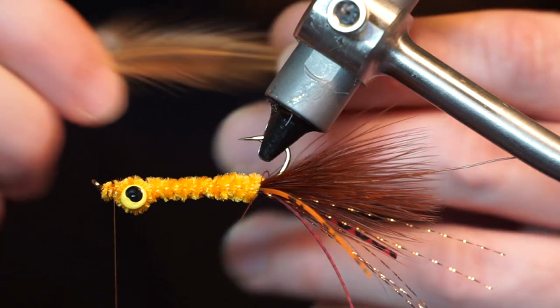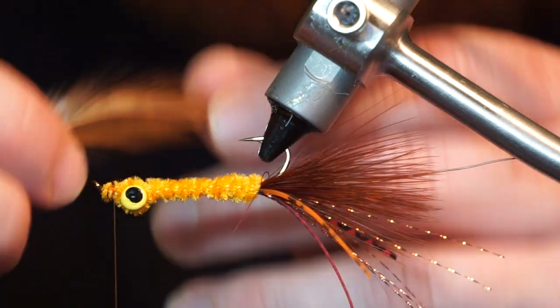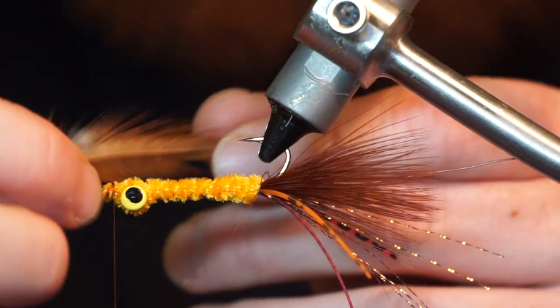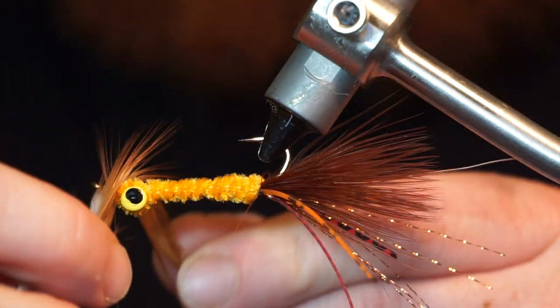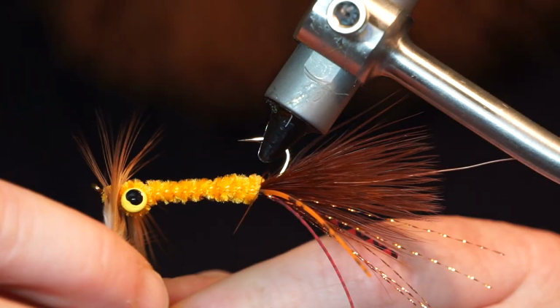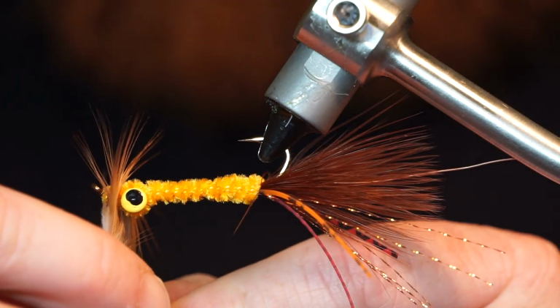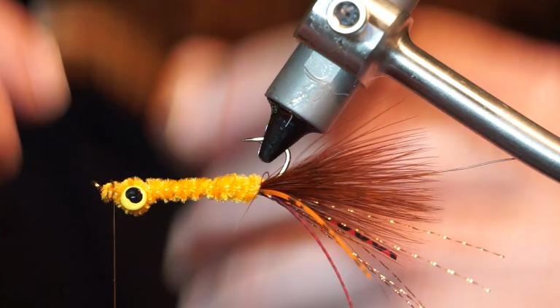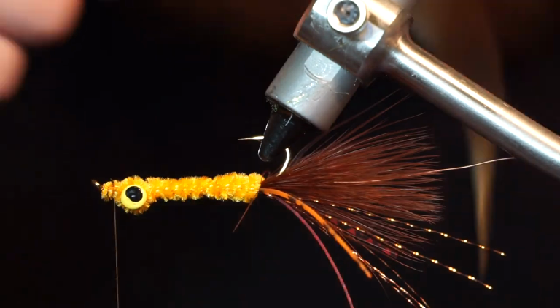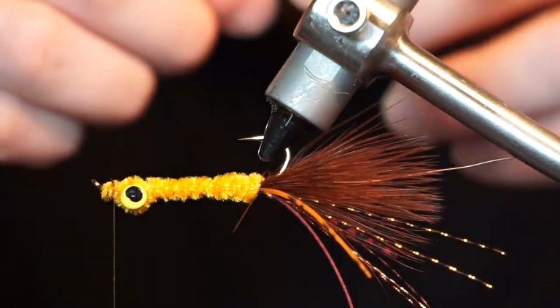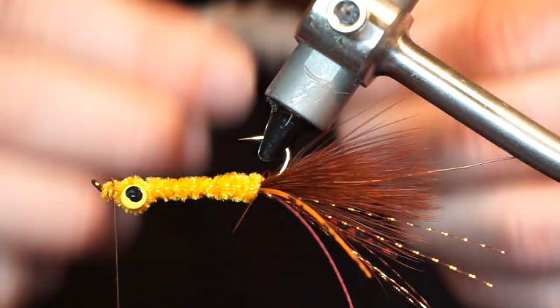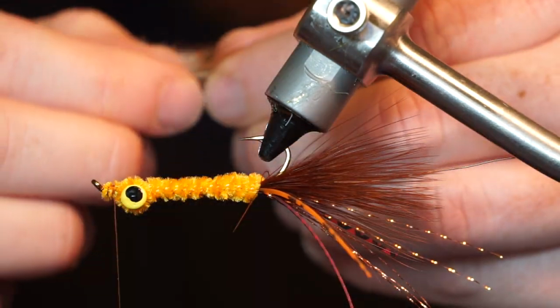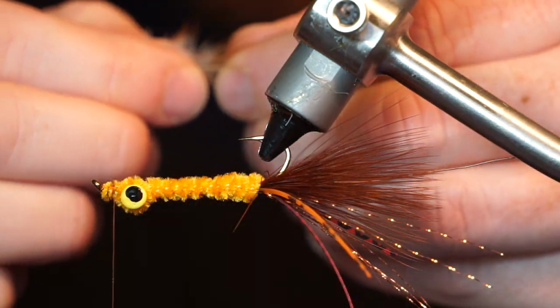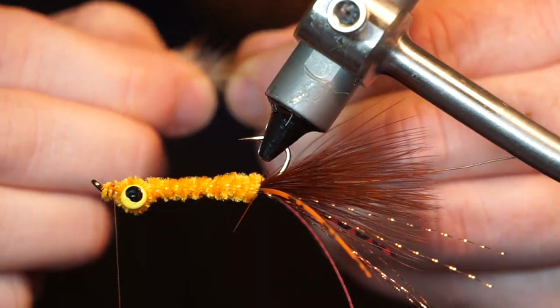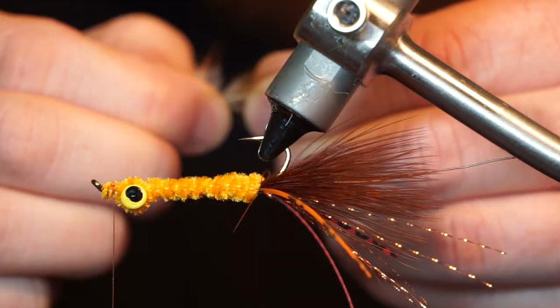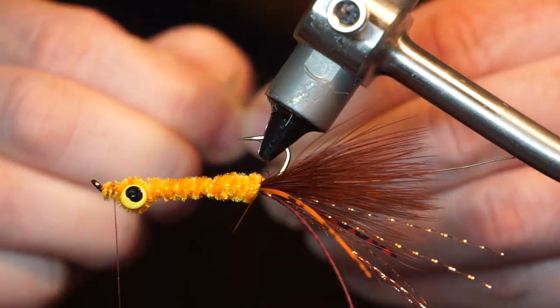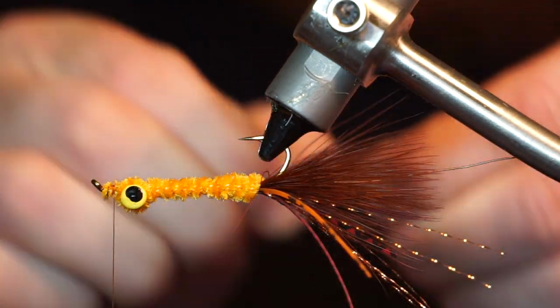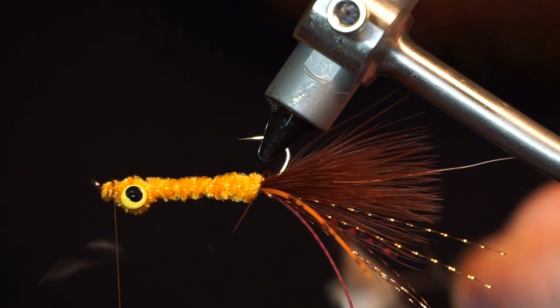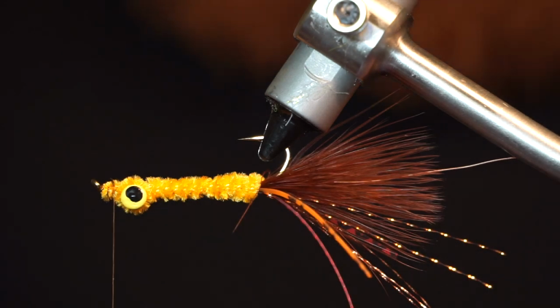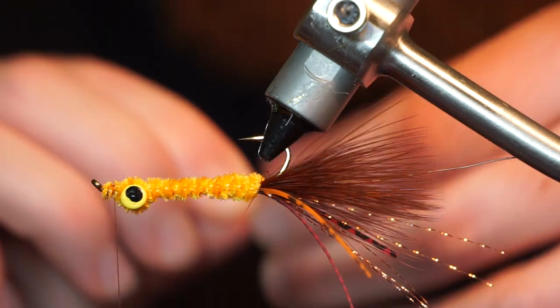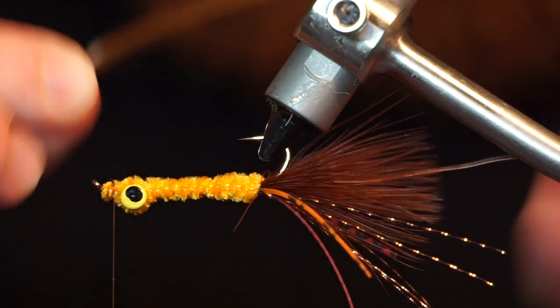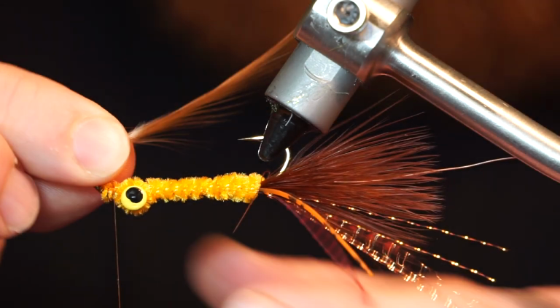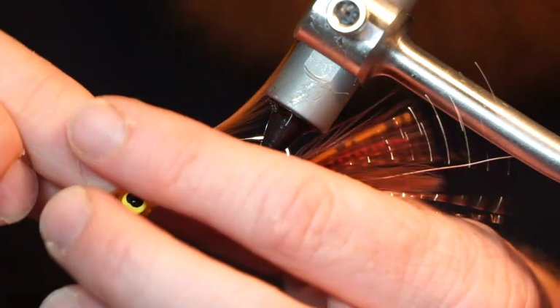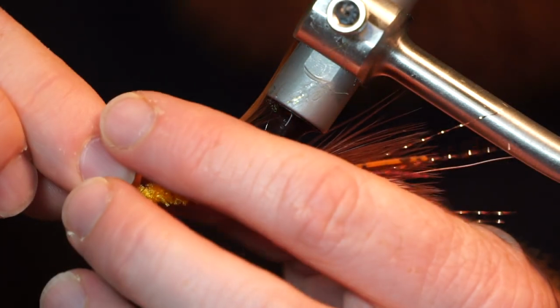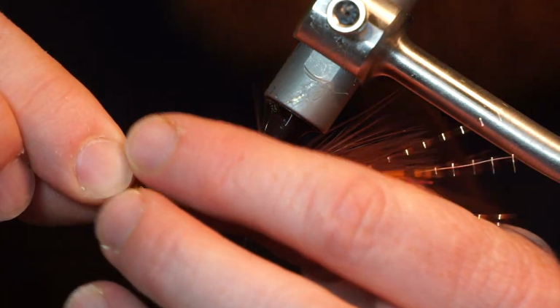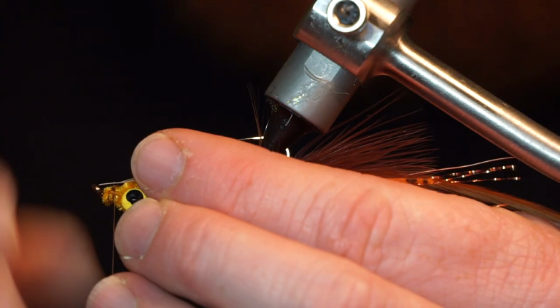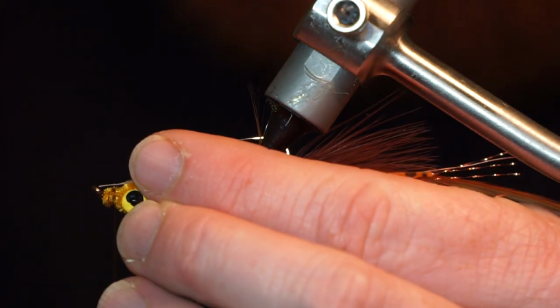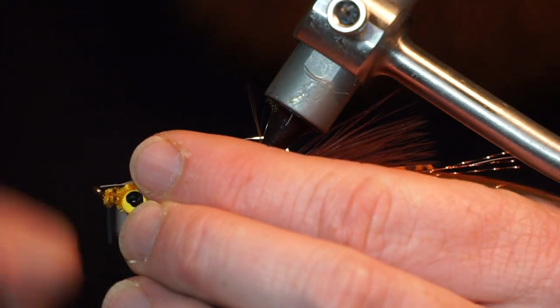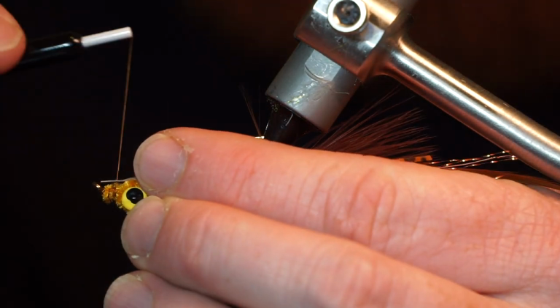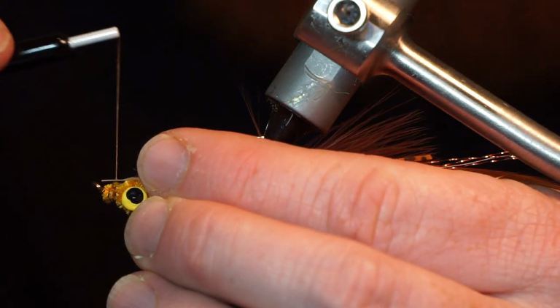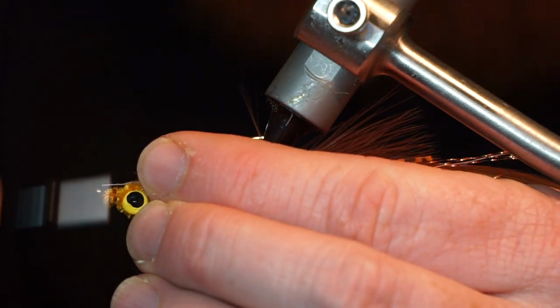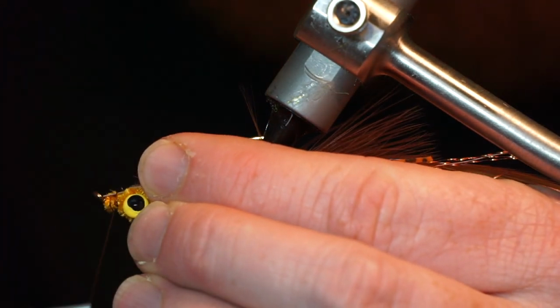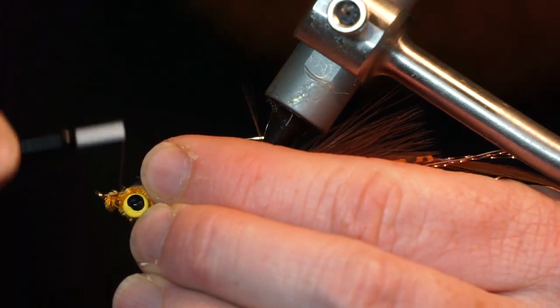Measure a brown hackle feather, then strip off the unwanted feathers on the back. Tie it in on top of the fly, laying flat with the shiny side facing upward.